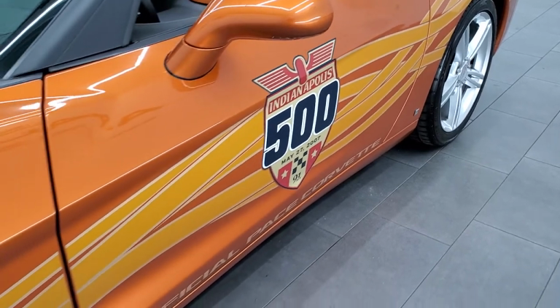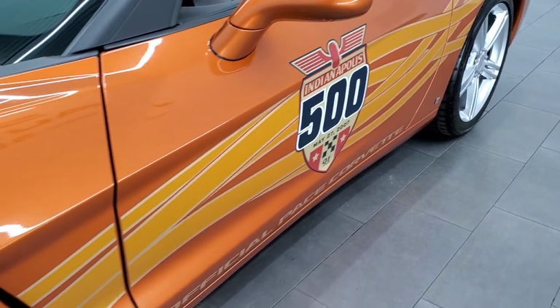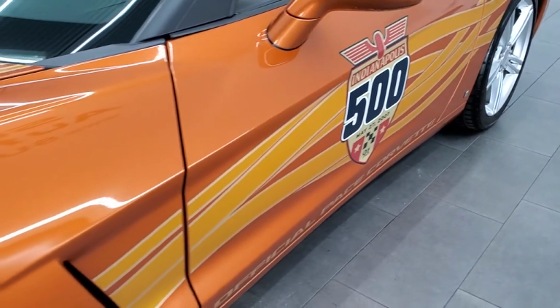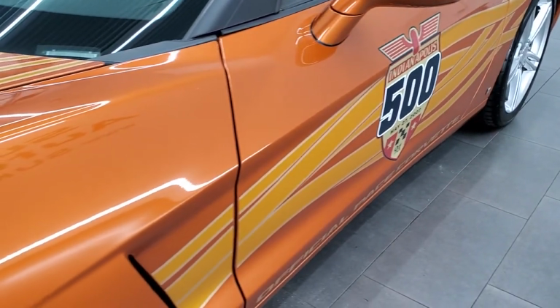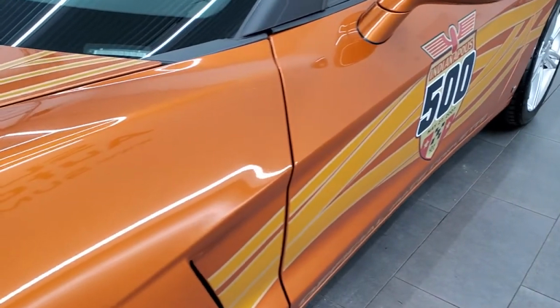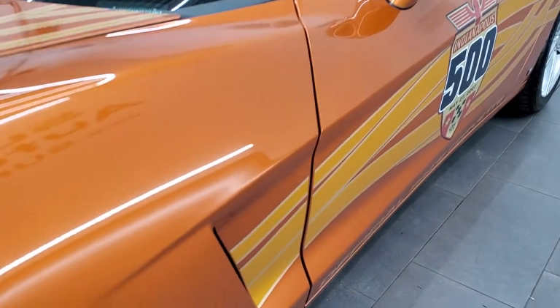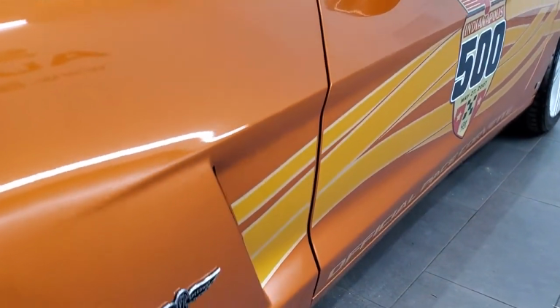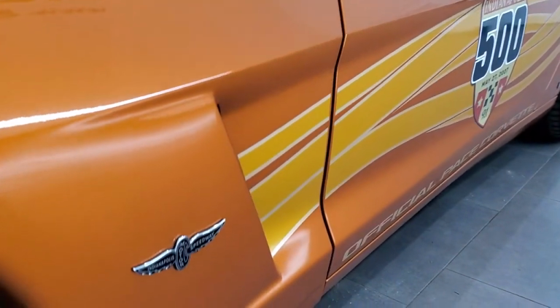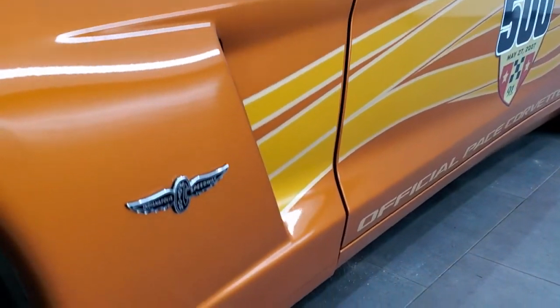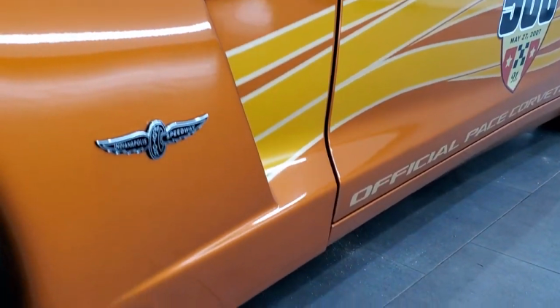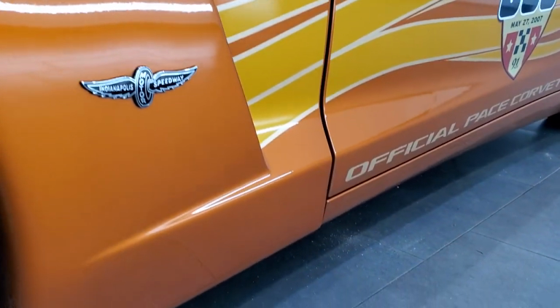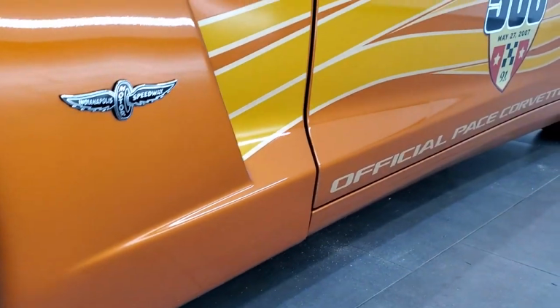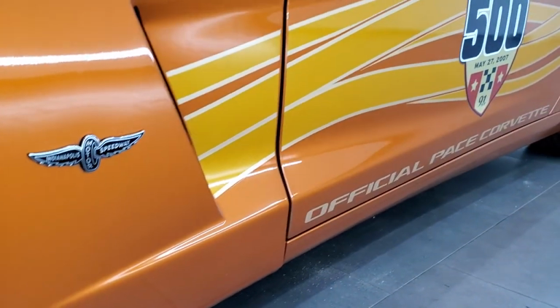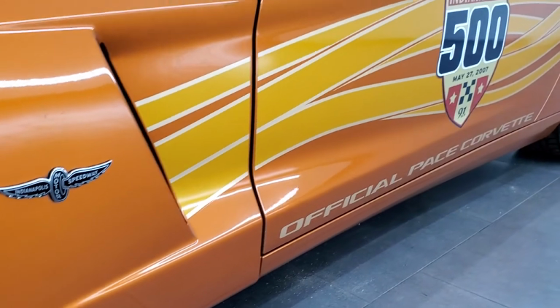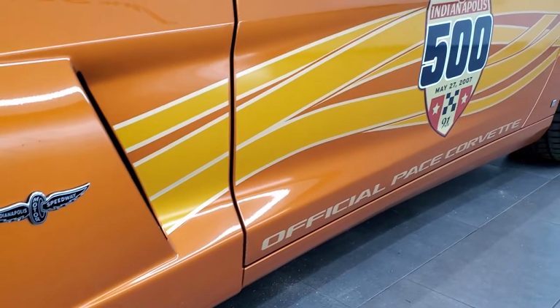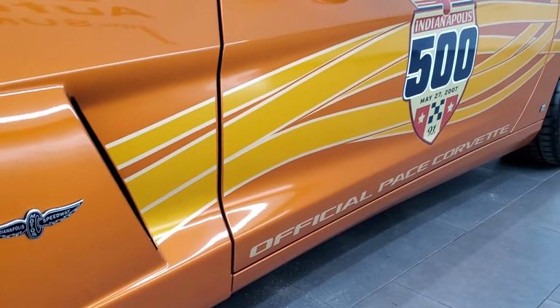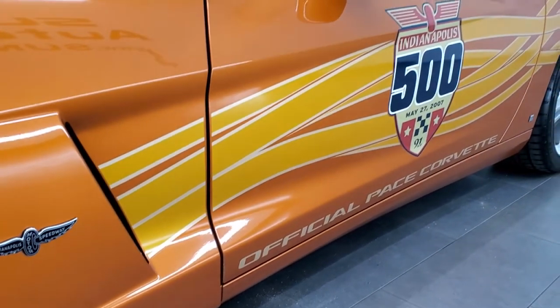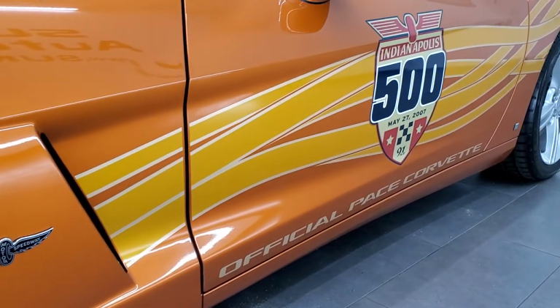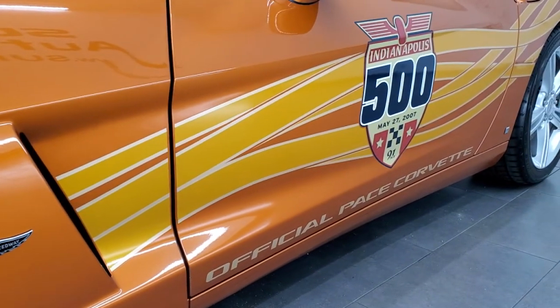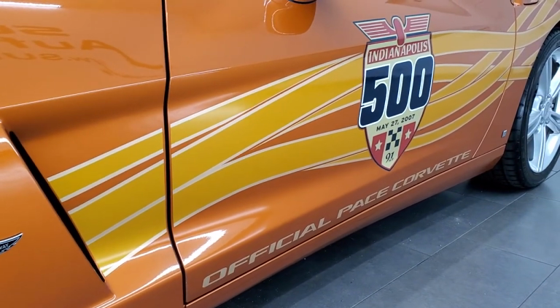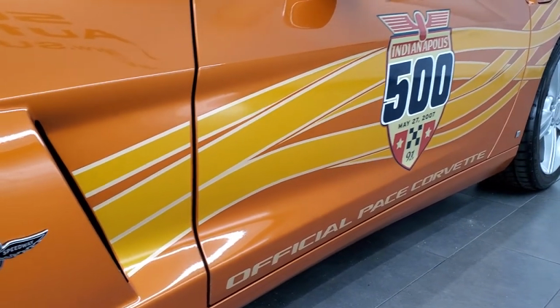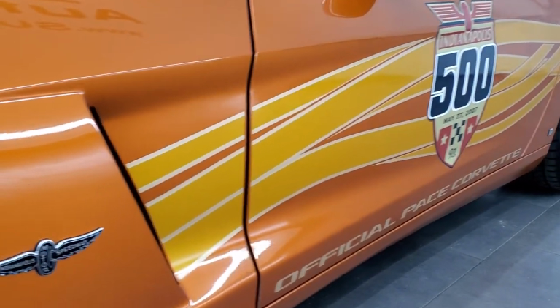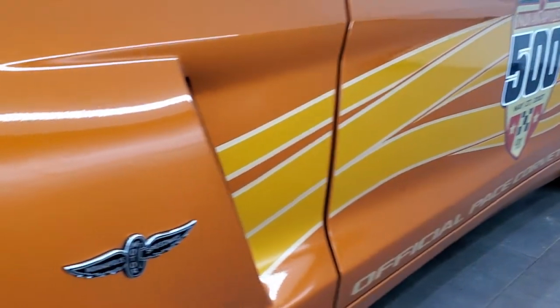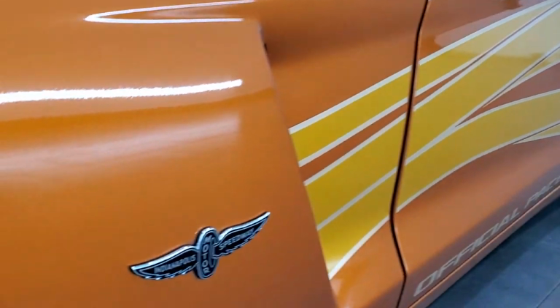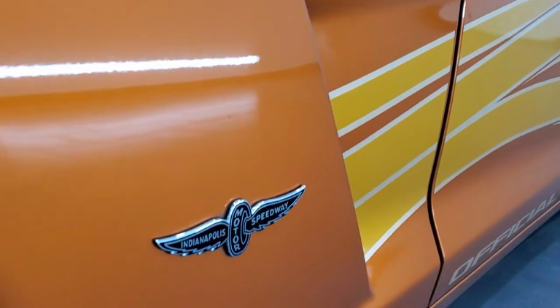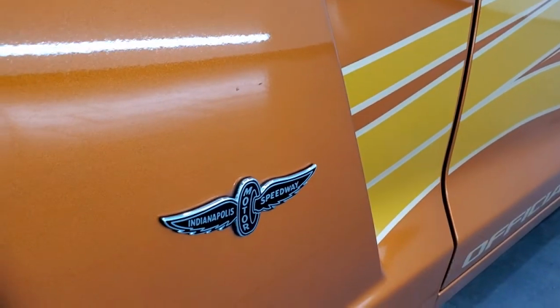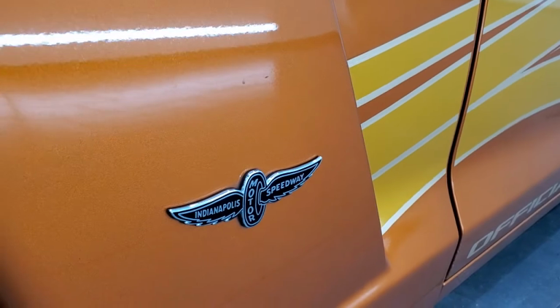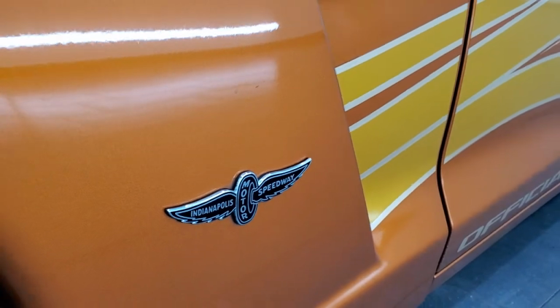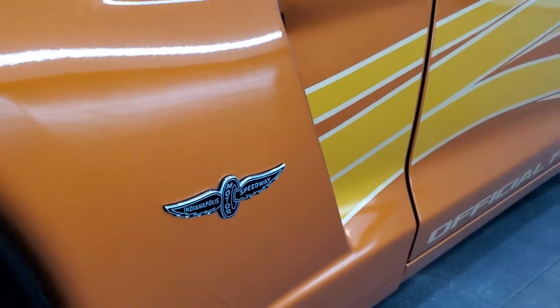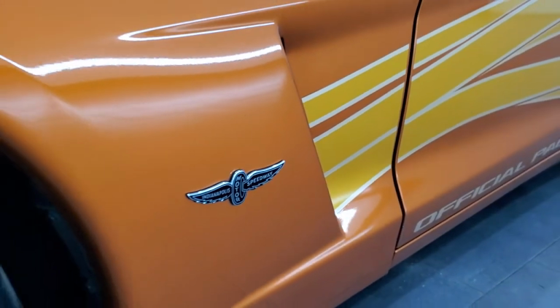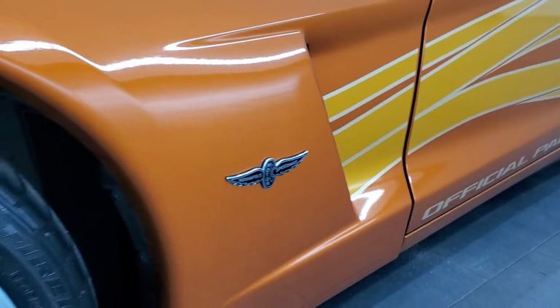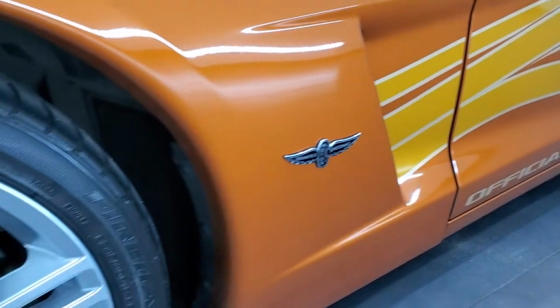And this is a really nice car. It has all the documentation, the letter of authenticity with it. You get that Indianapolis Motor Speedway badge on the side there.